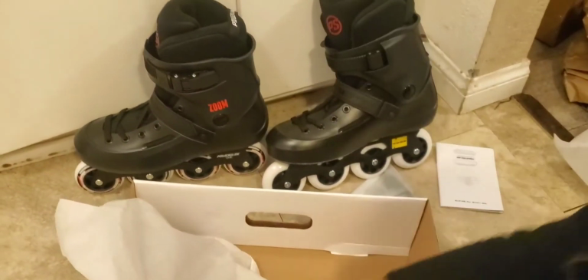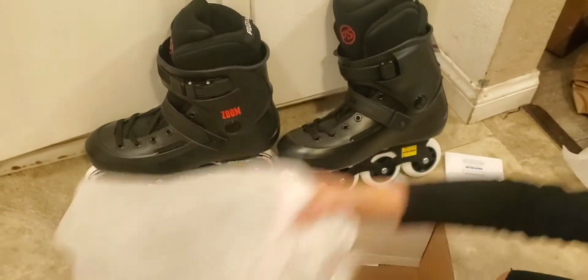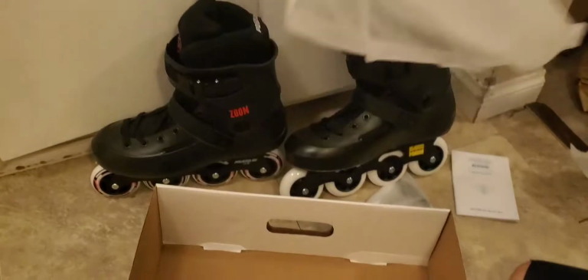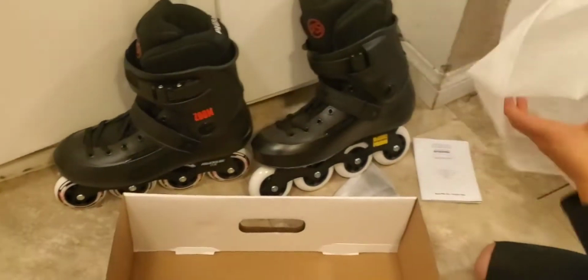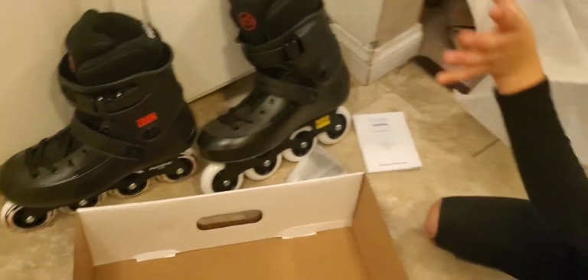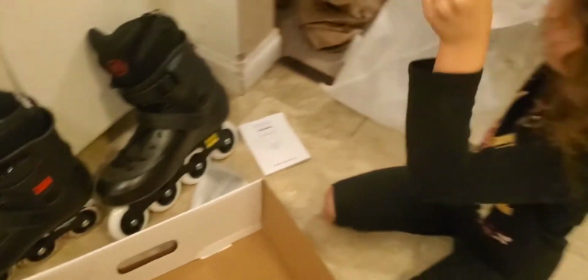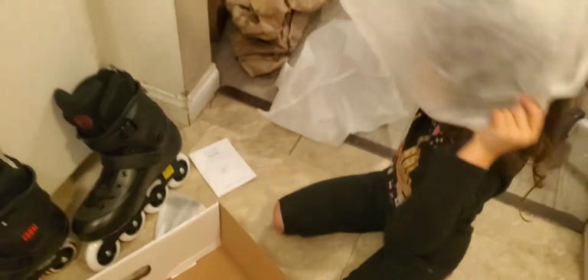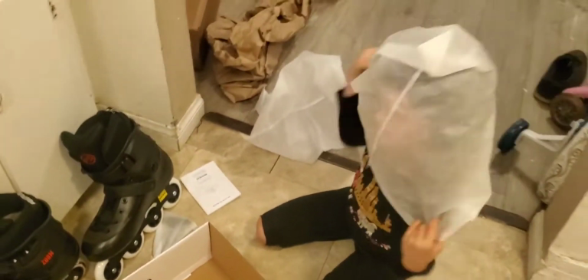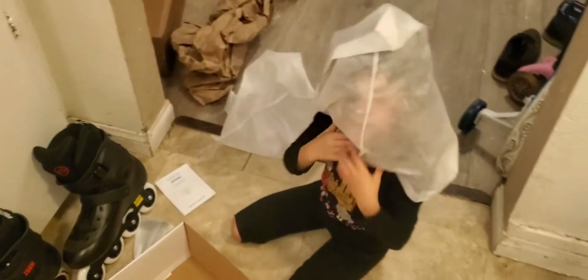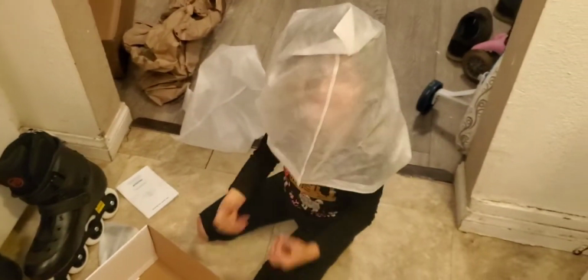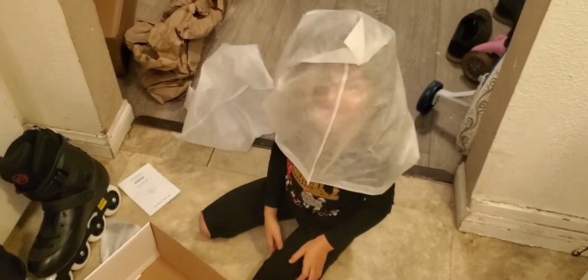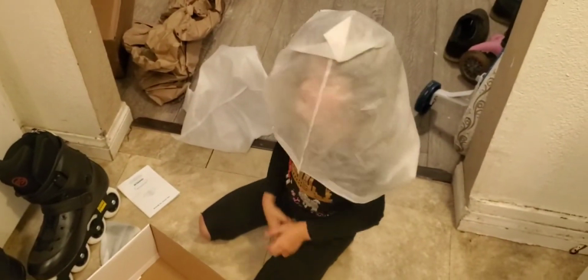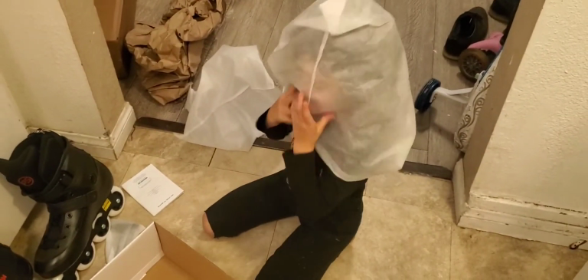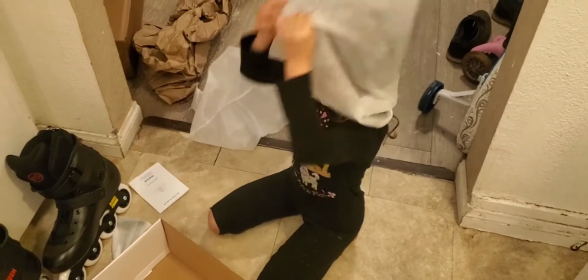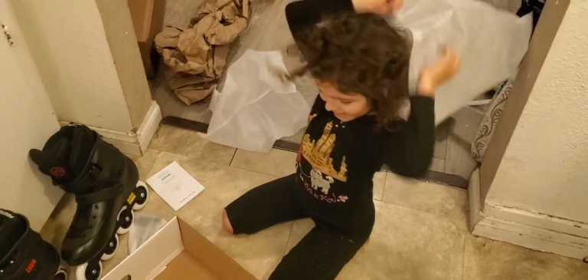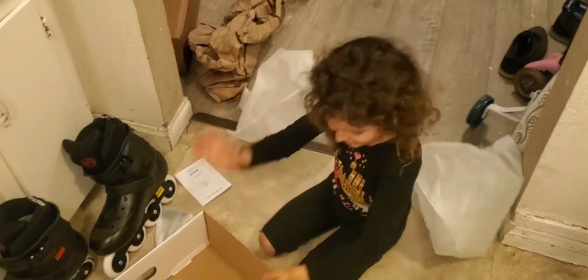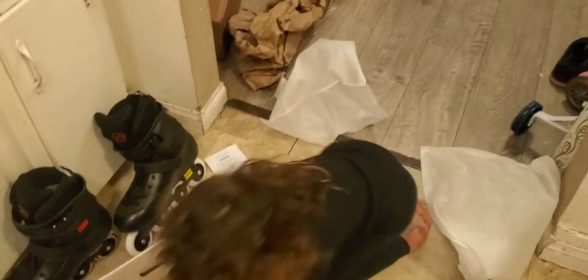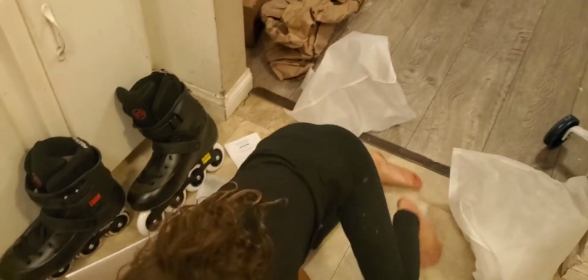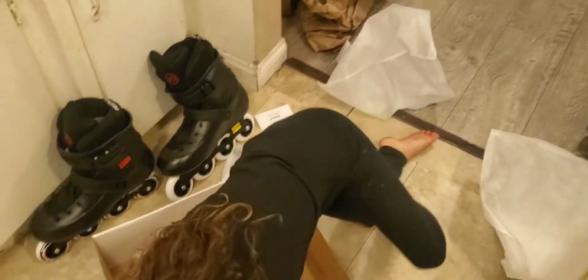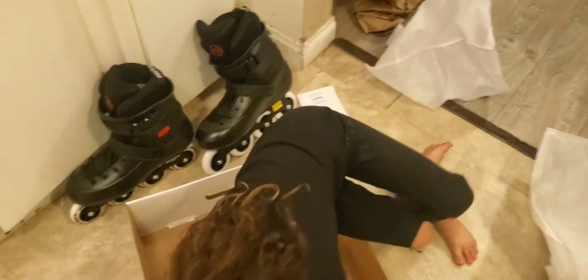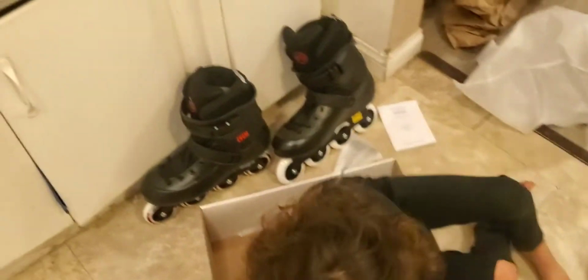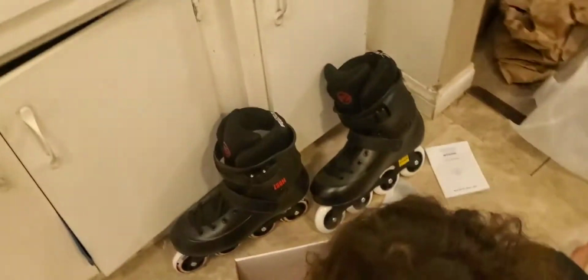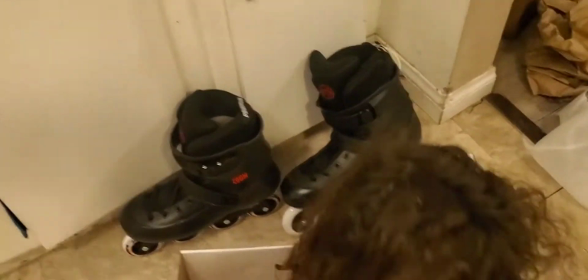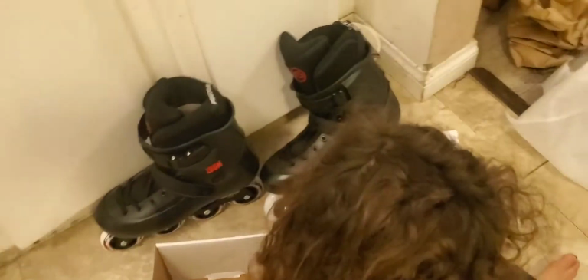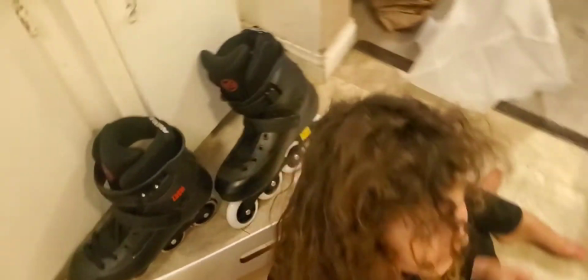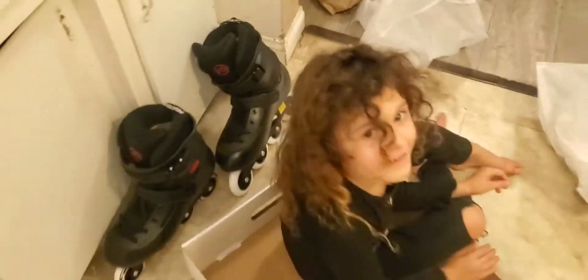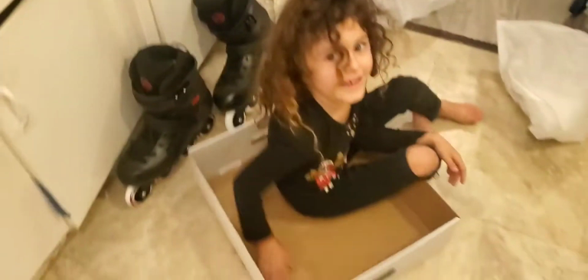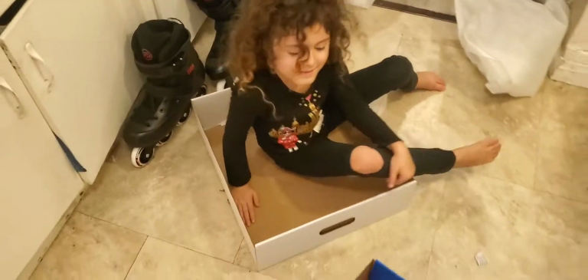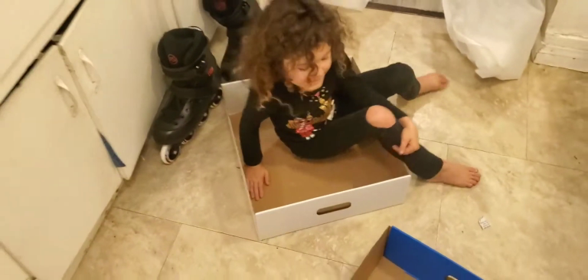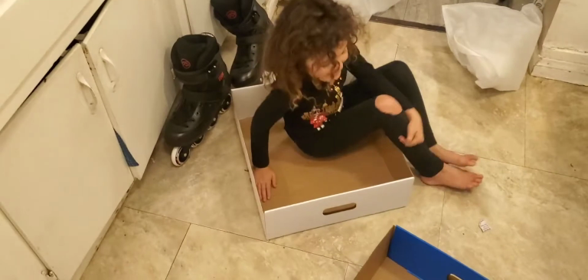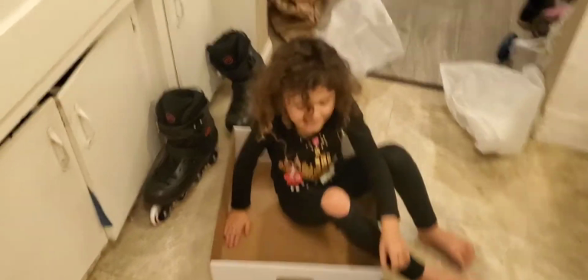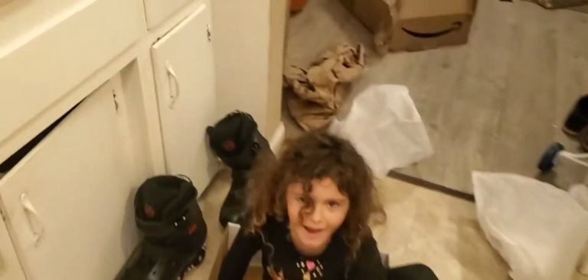Let's see if there's anything in here. No, but look at me. I'm in my costume. This is the end of unboxing. Bye!